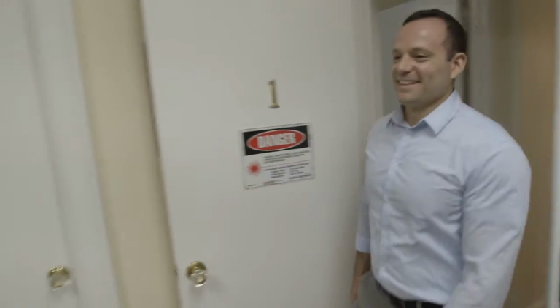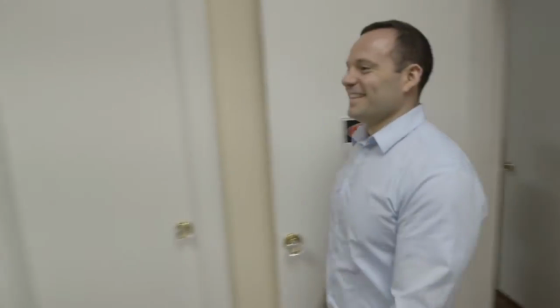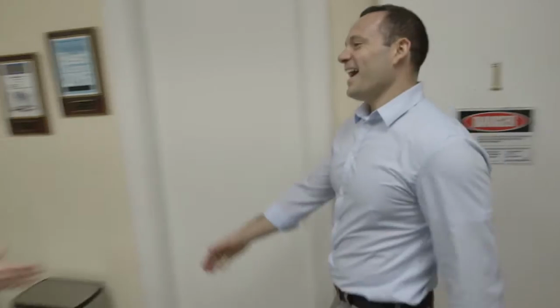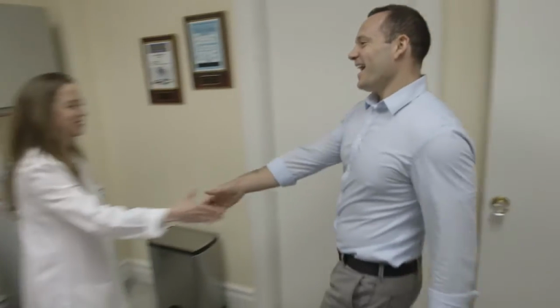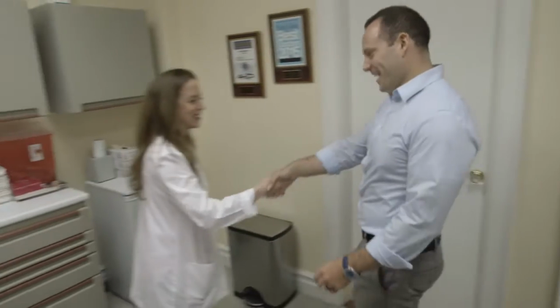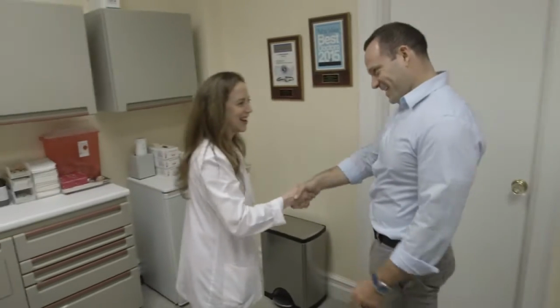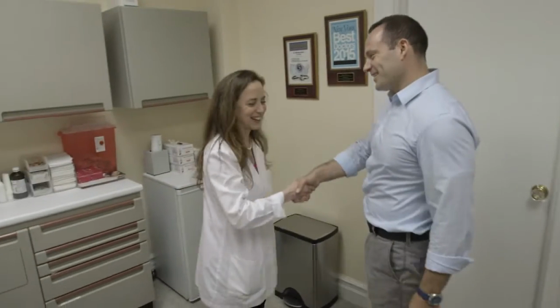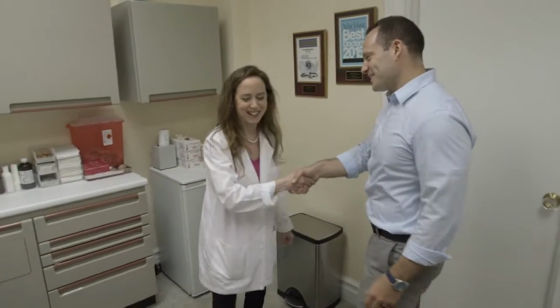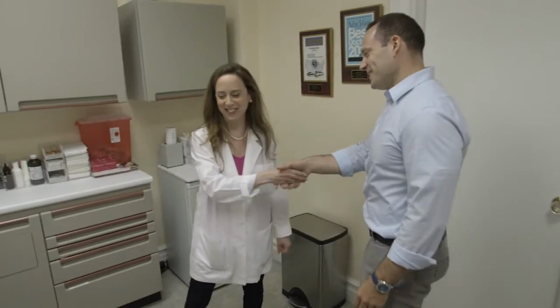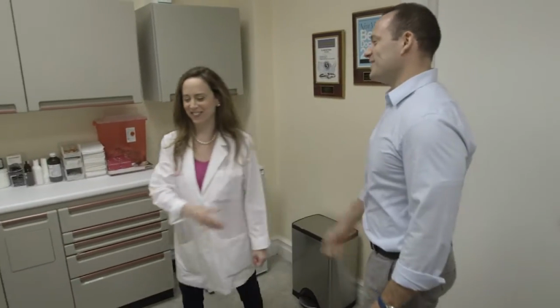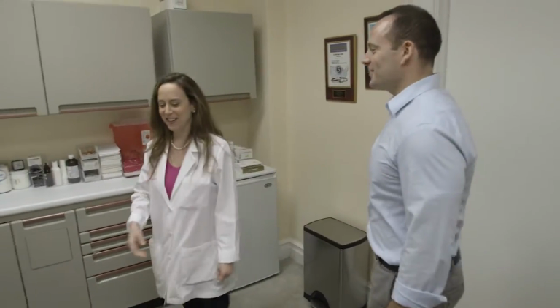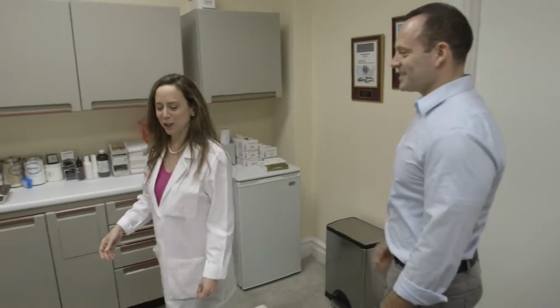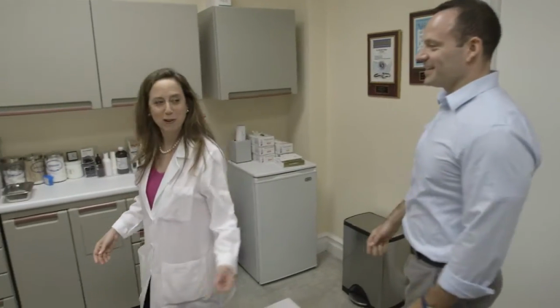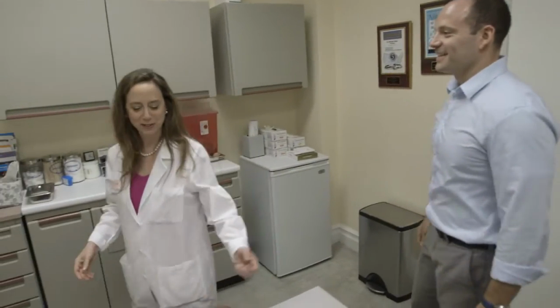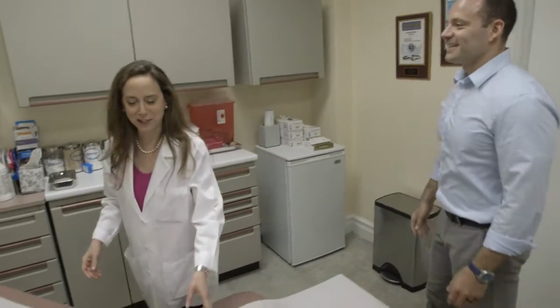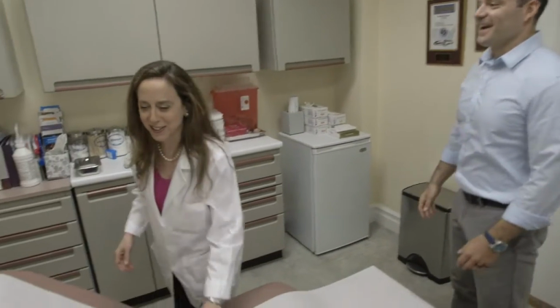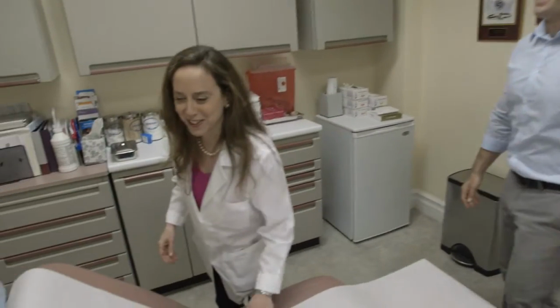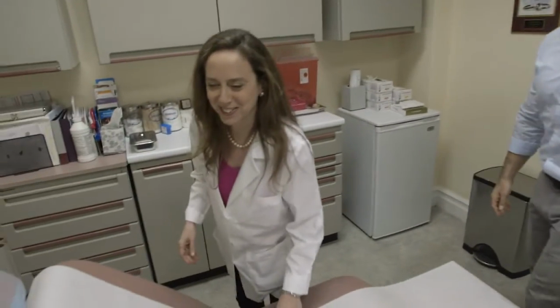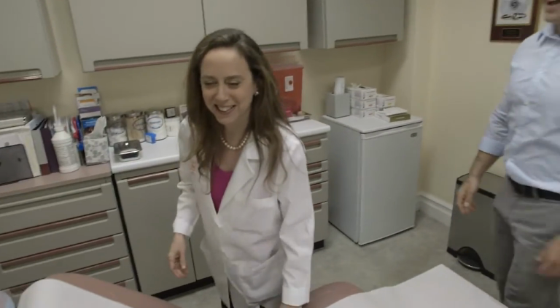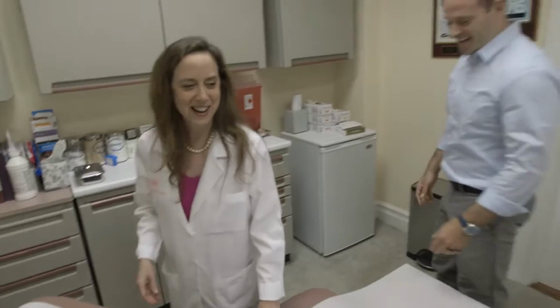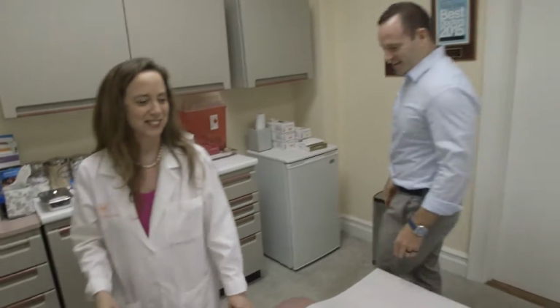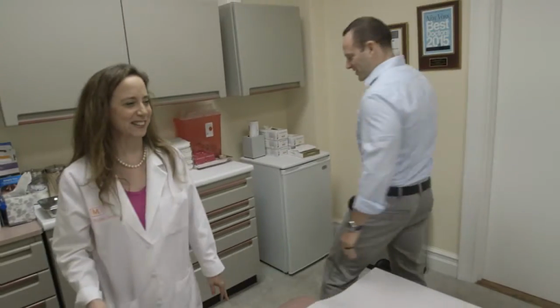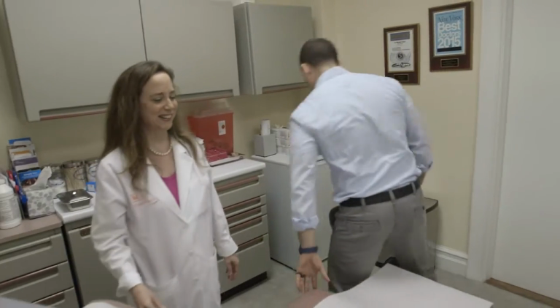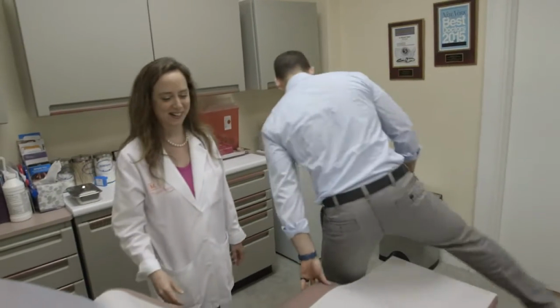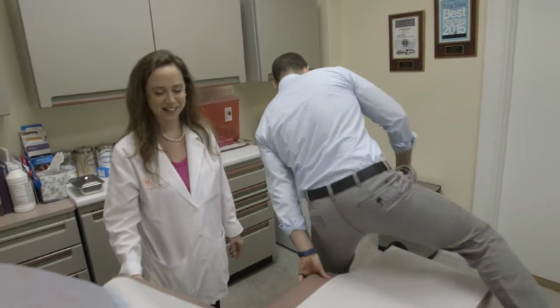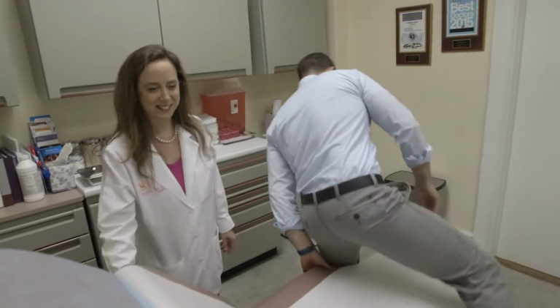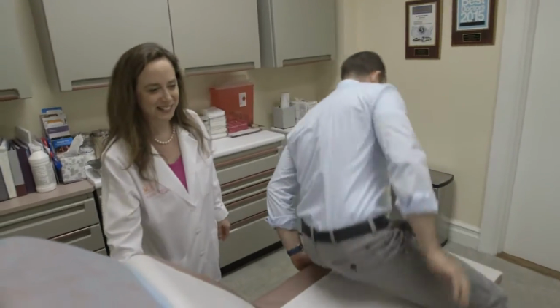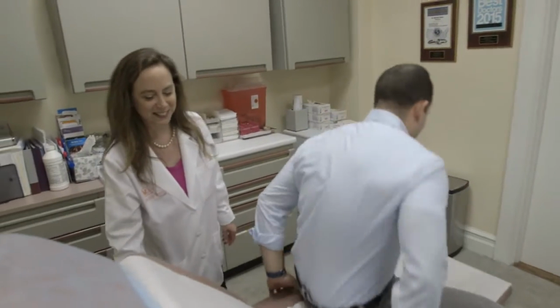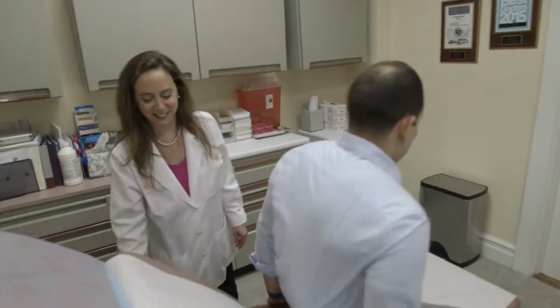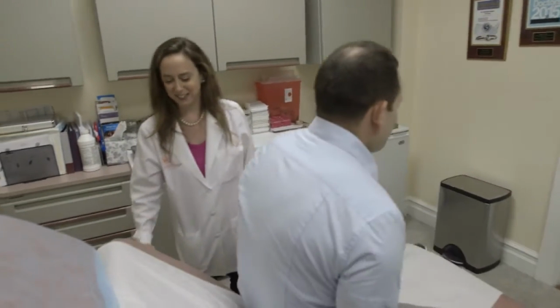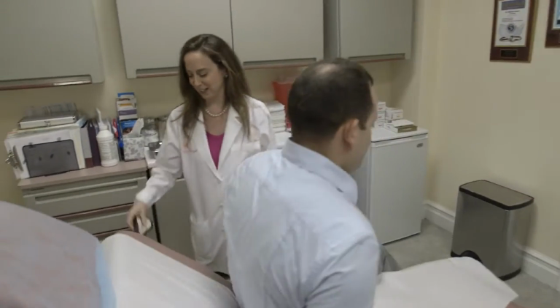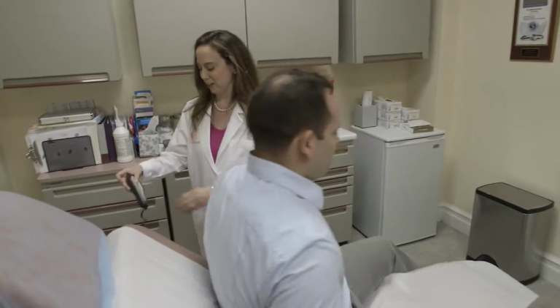What I do is I bring you into the office and we do a formal evaluation. We look at your hair, your skin, your nails, we draw blood and we determine what the cause of your hair loss is.